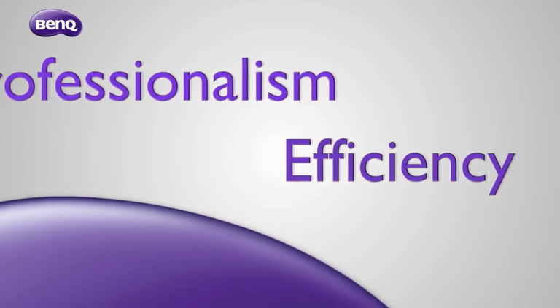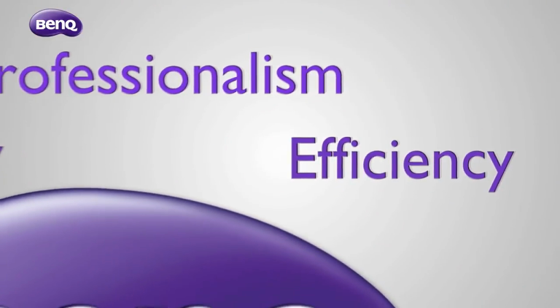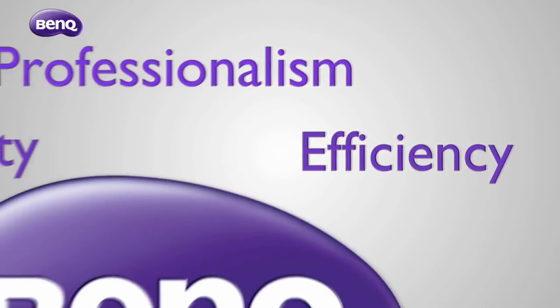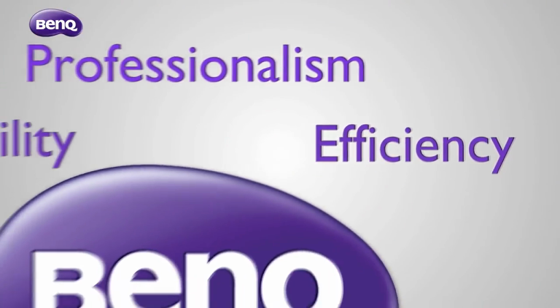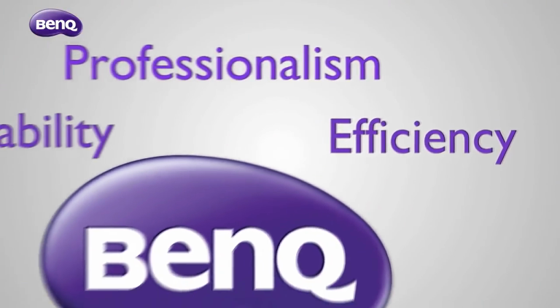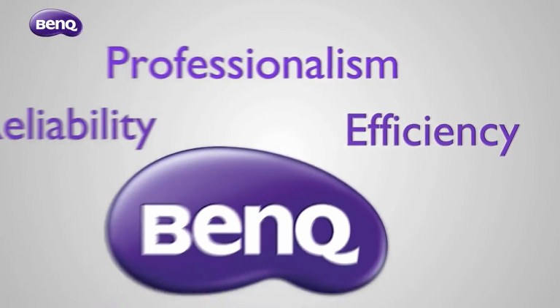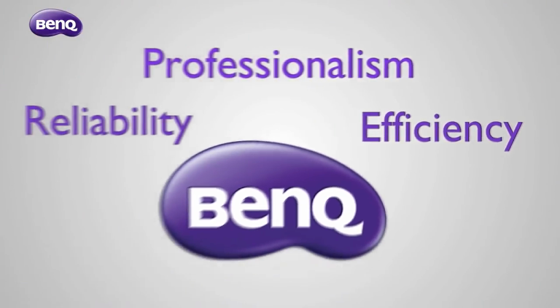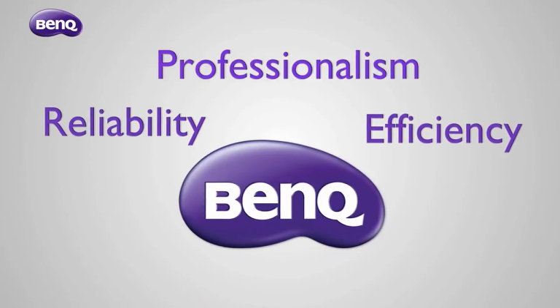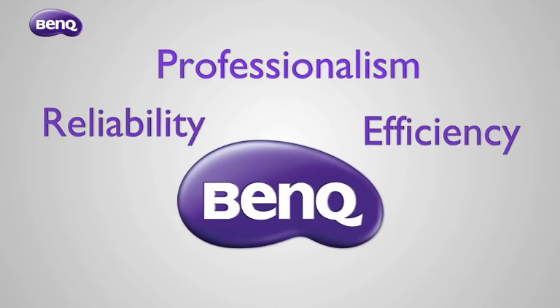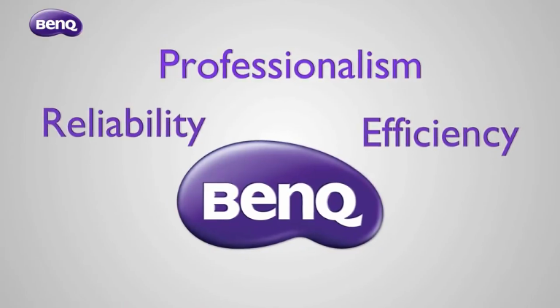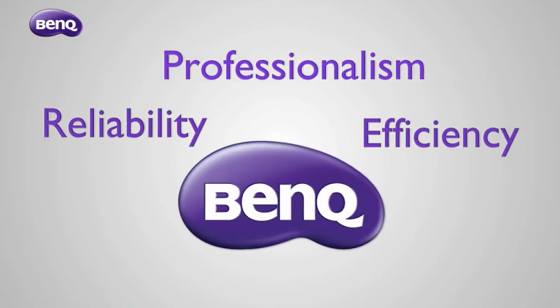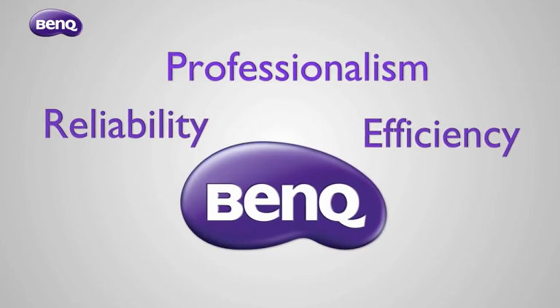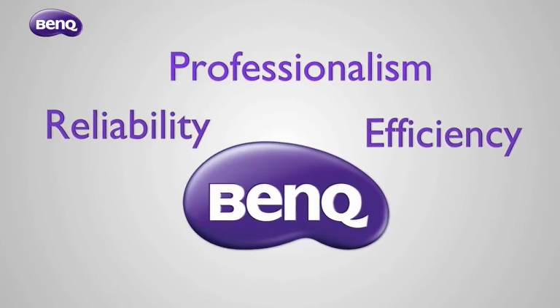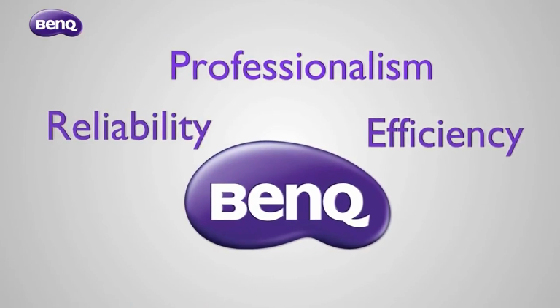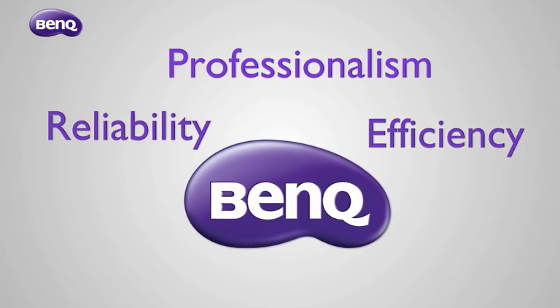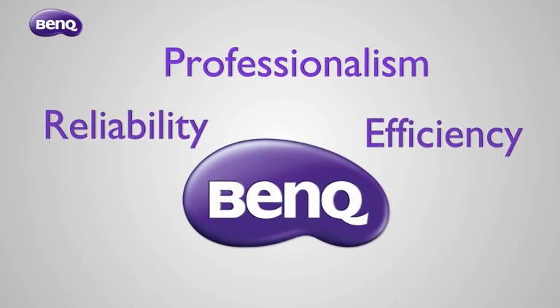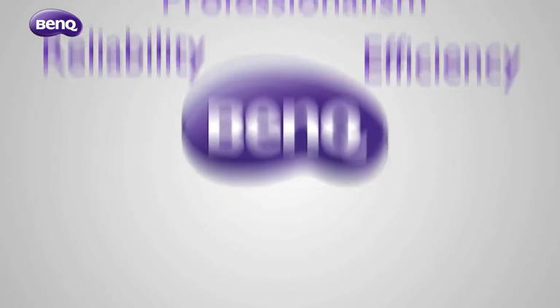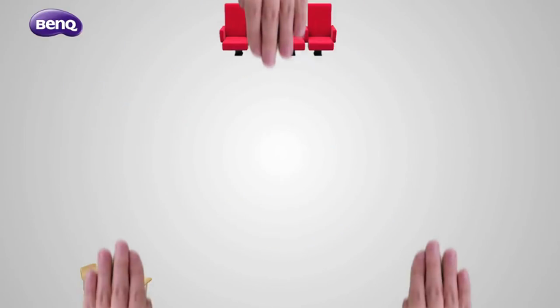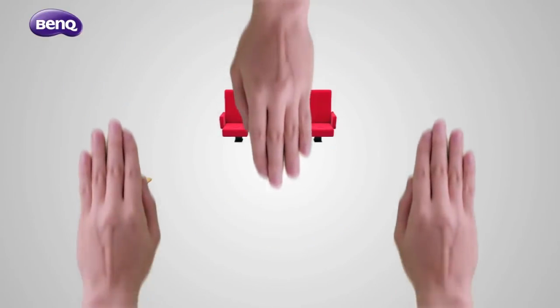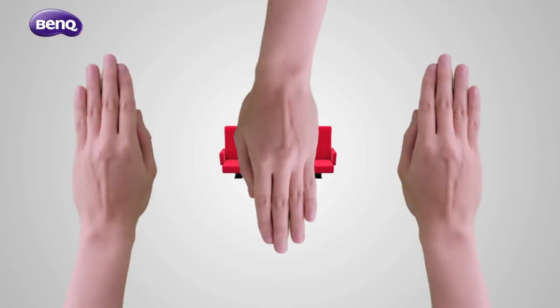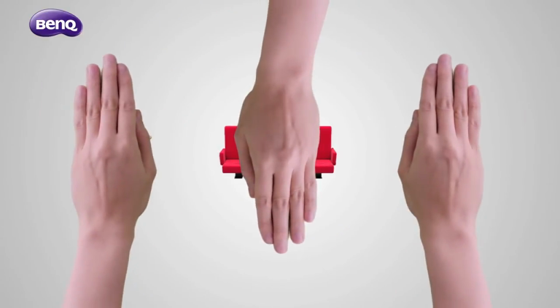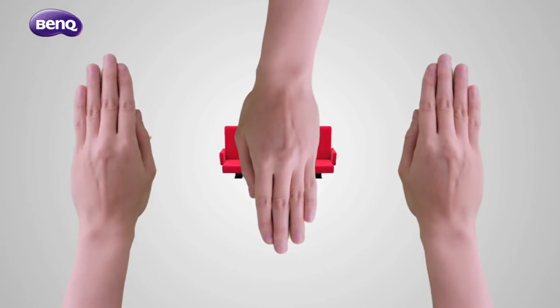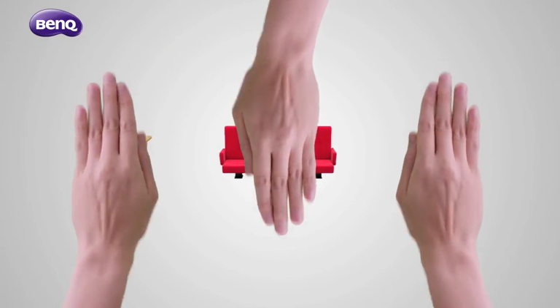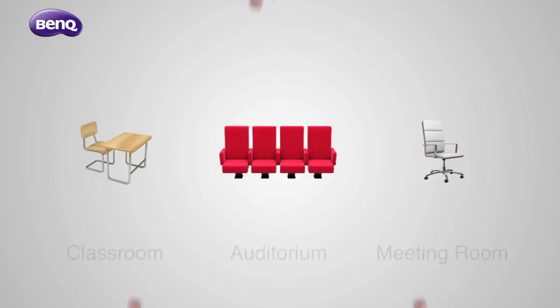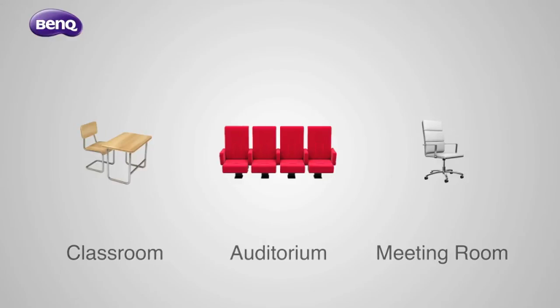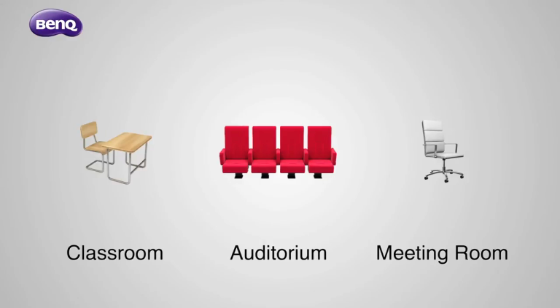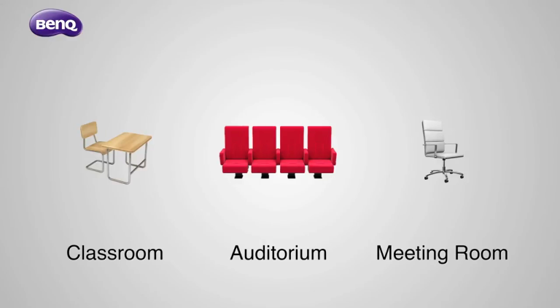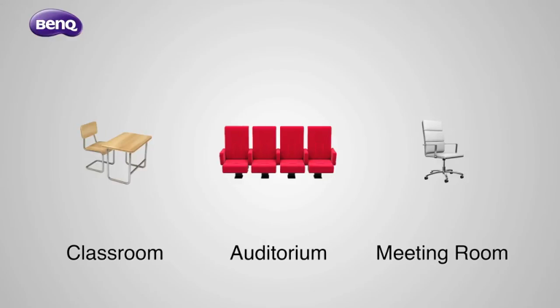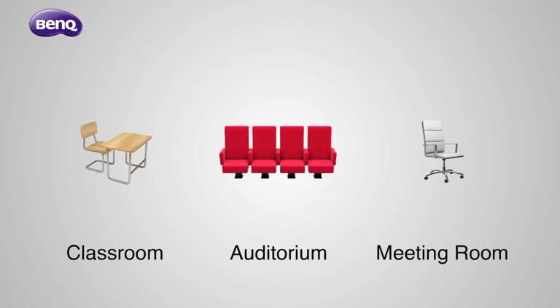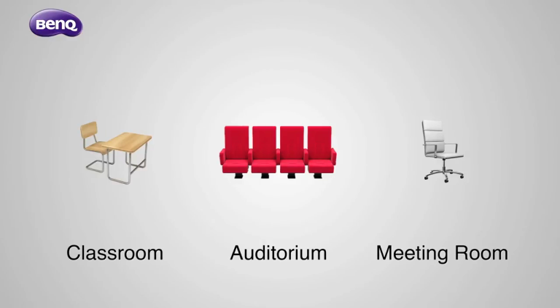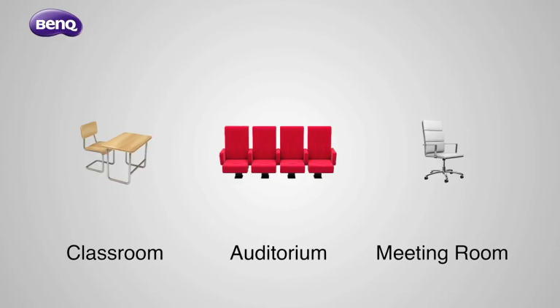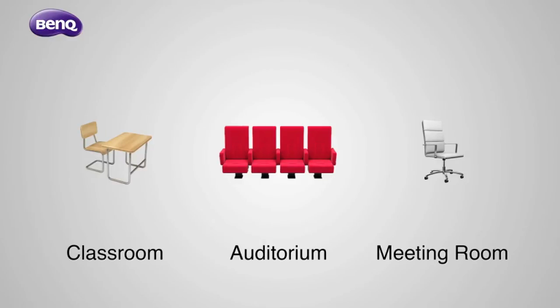This is why BenQ provides you the most efficient installation solutions, so you can perform professionally and reliably in the face of any installation challenge.